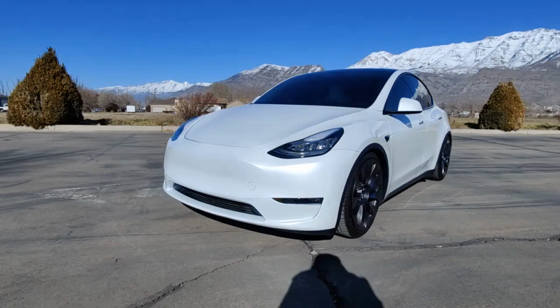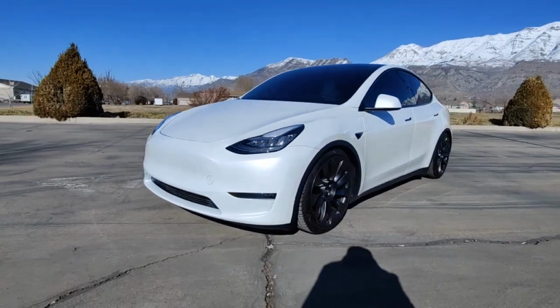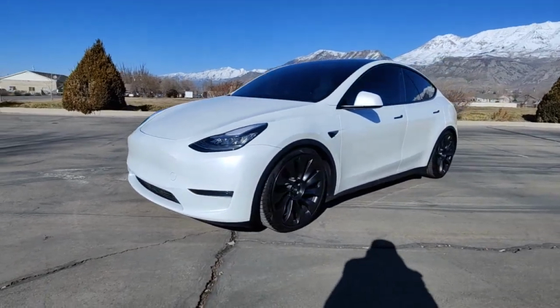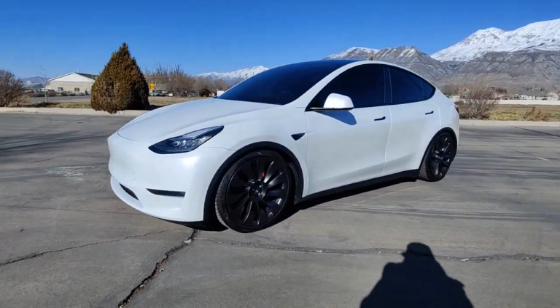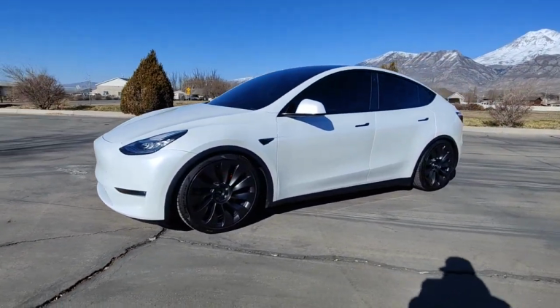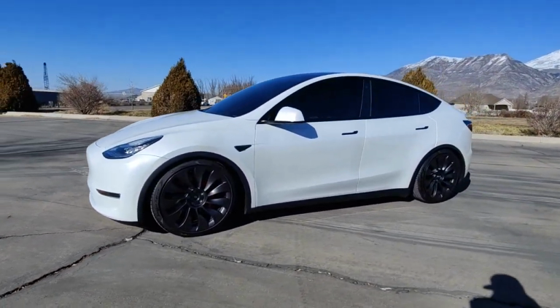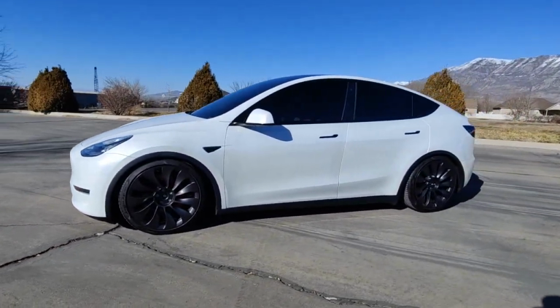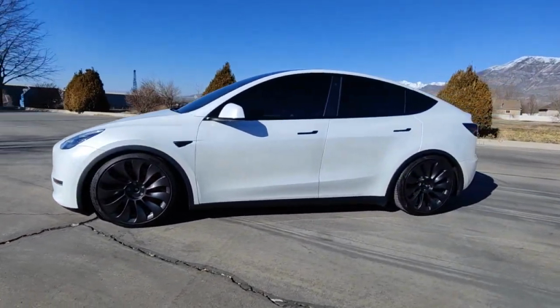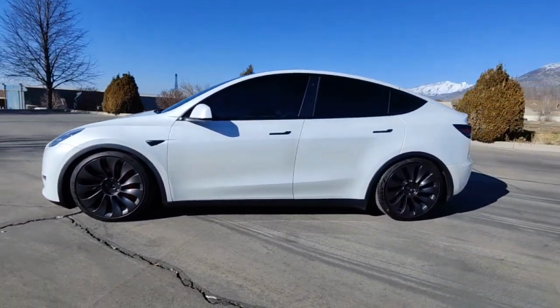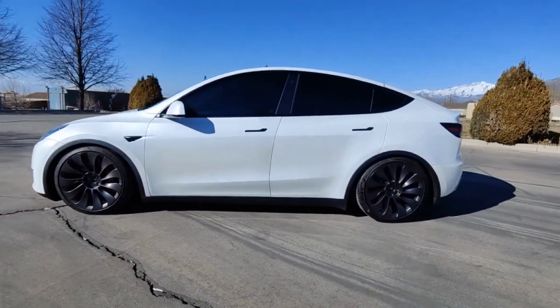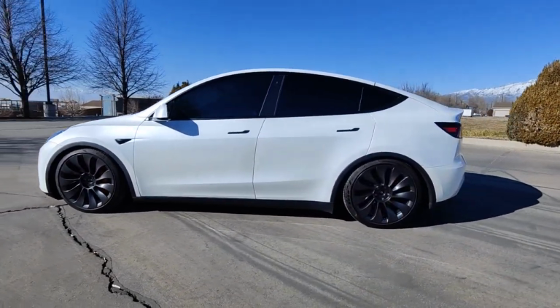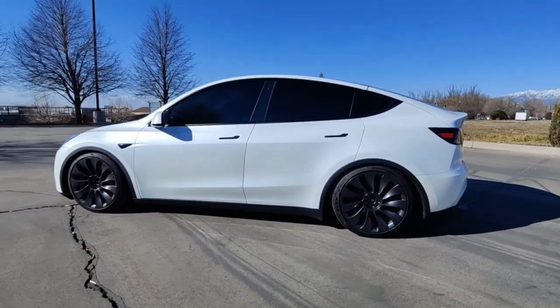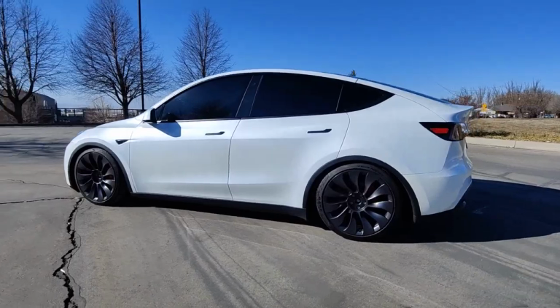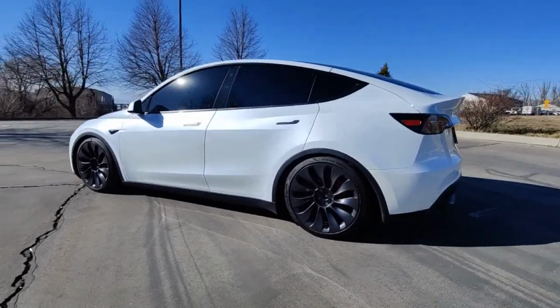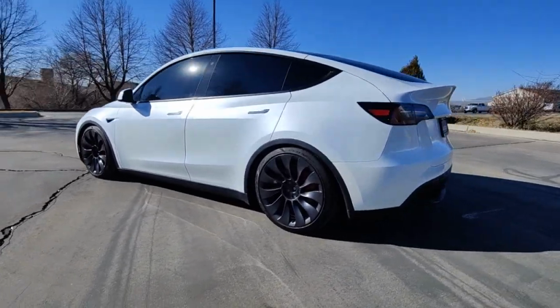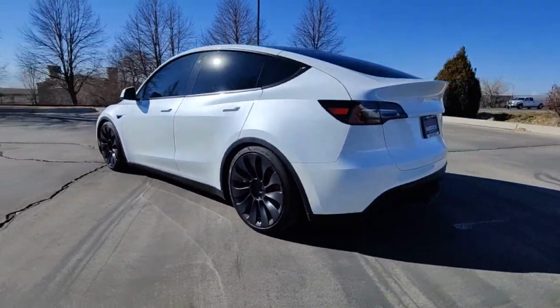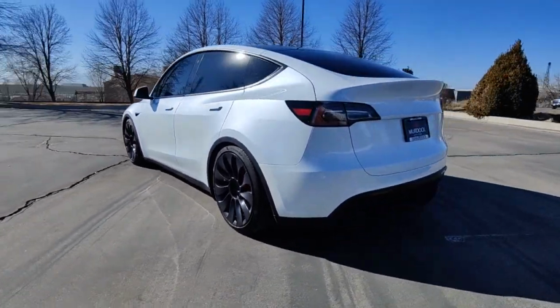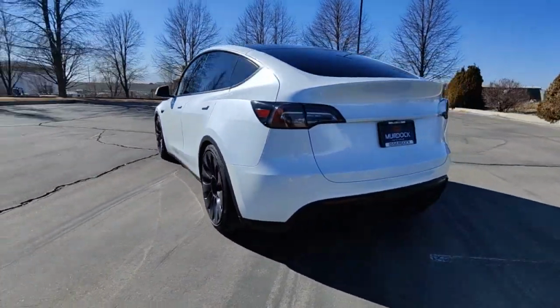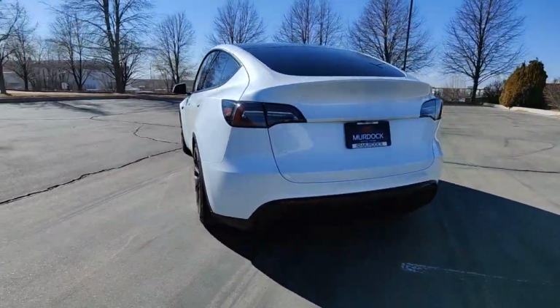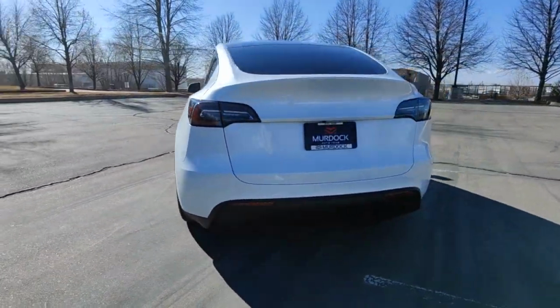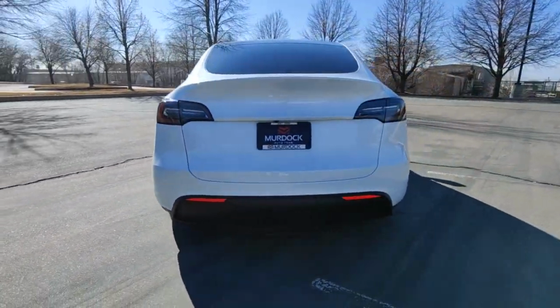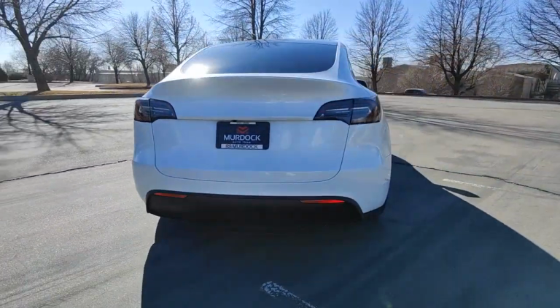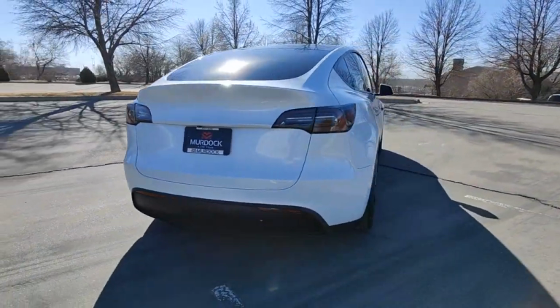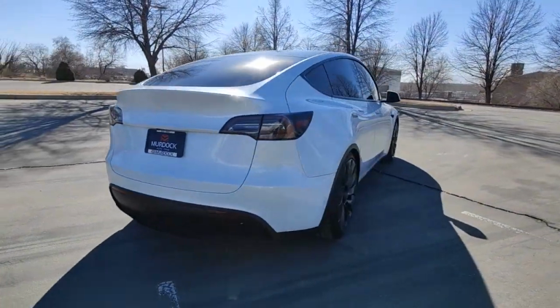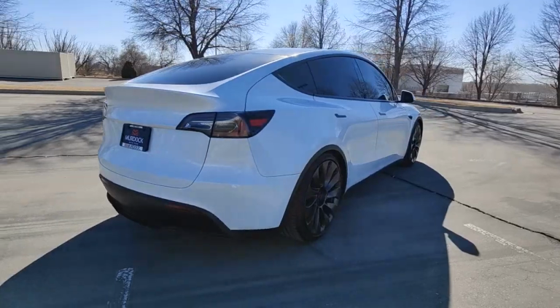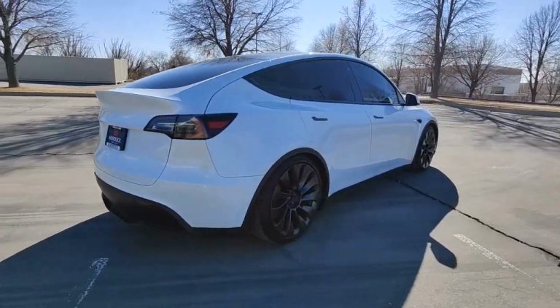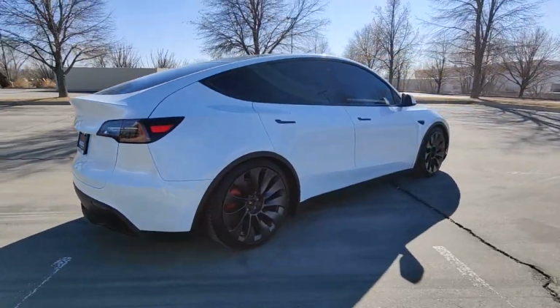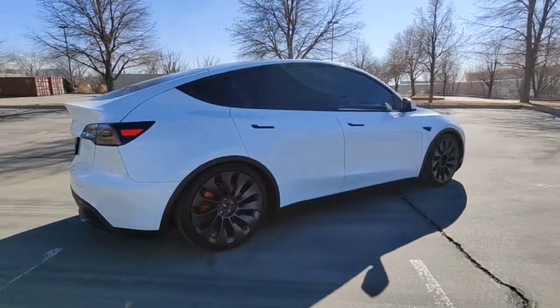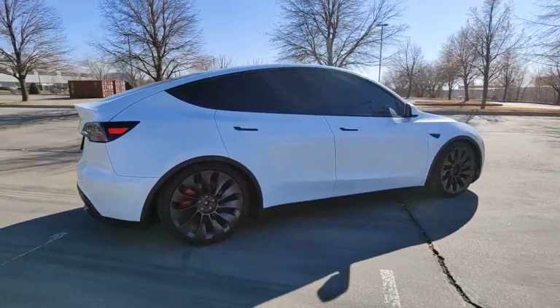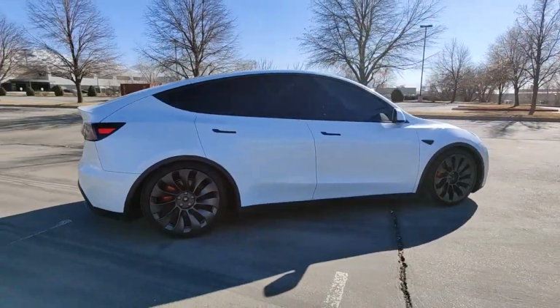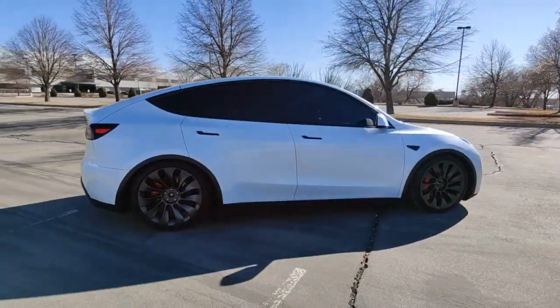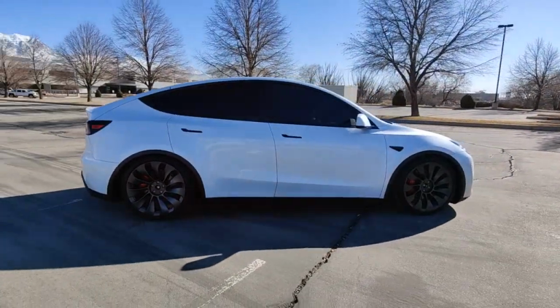Hop into the 2020 Tesla Model Y. With less than 5,000 miles on the odometer, this vehicle provides excellent value. Now is the perfect time to start a fresh new chapter in your traveling life.